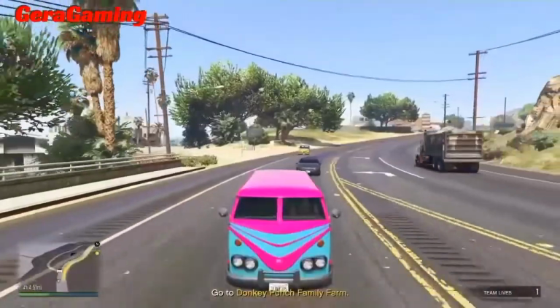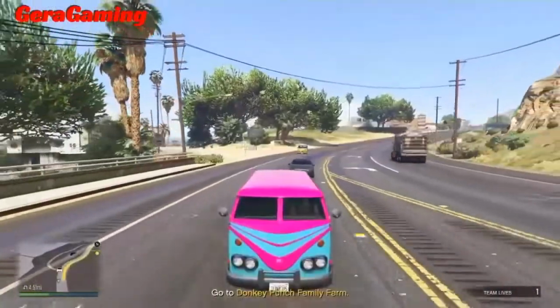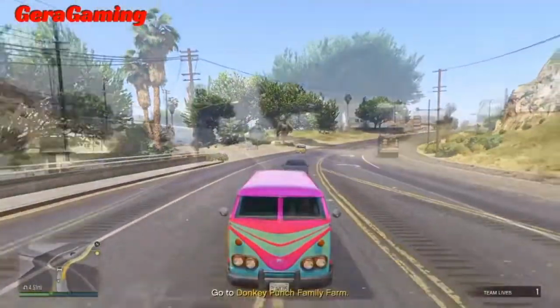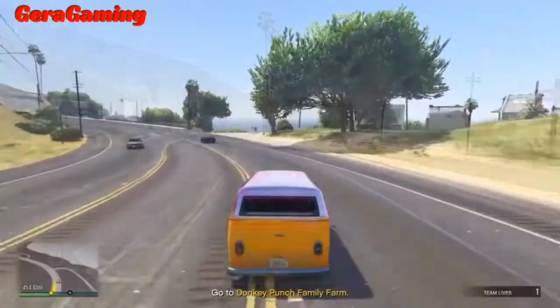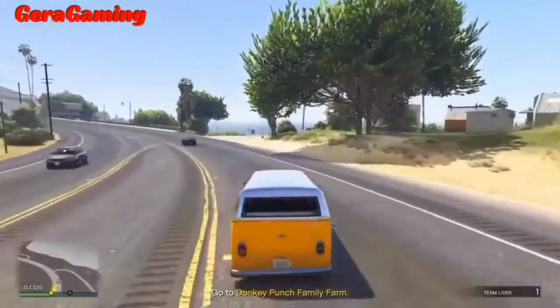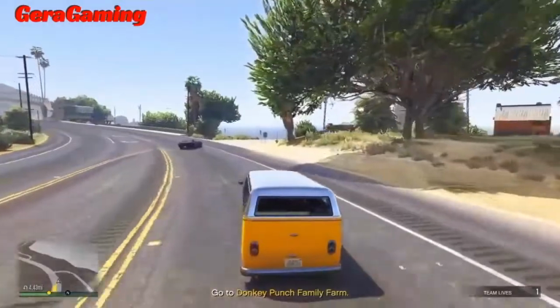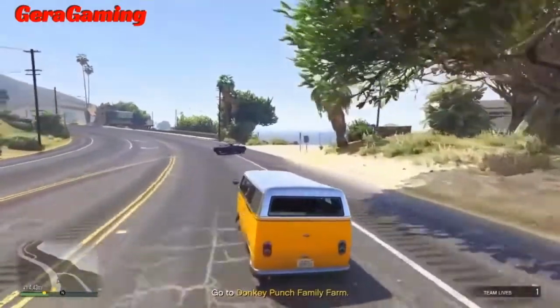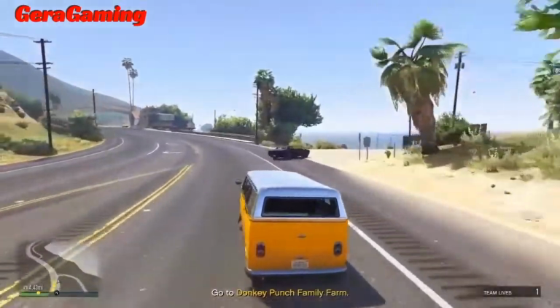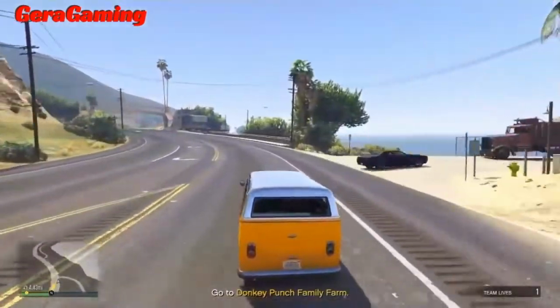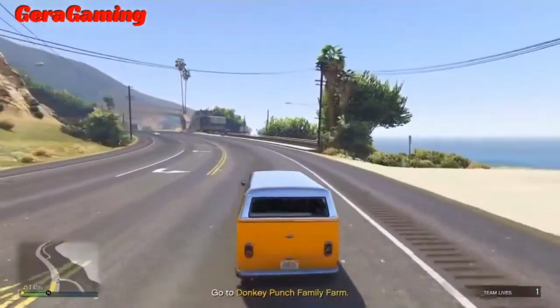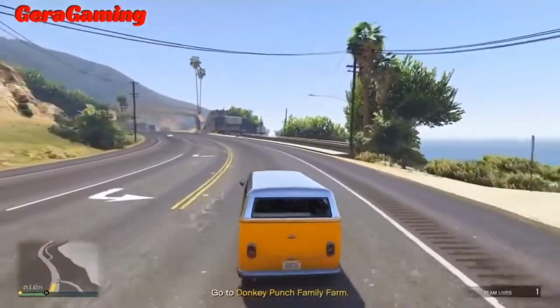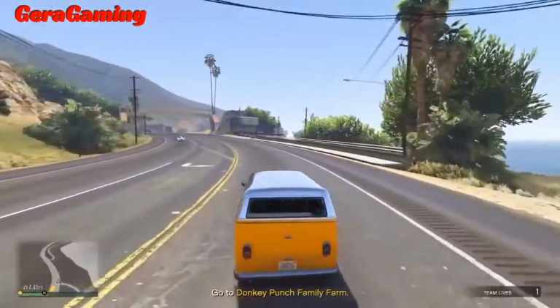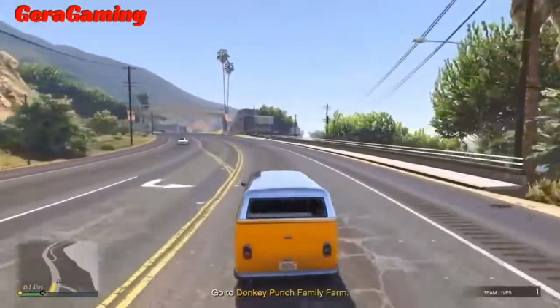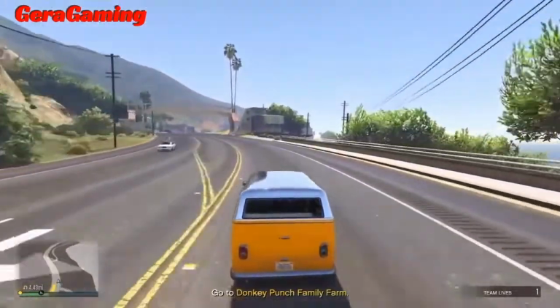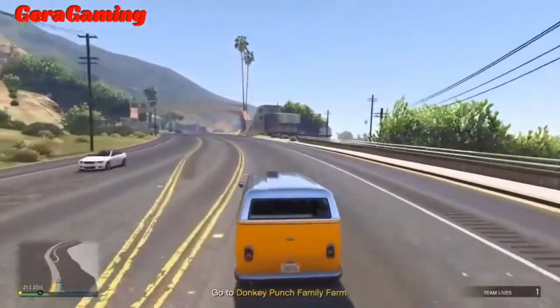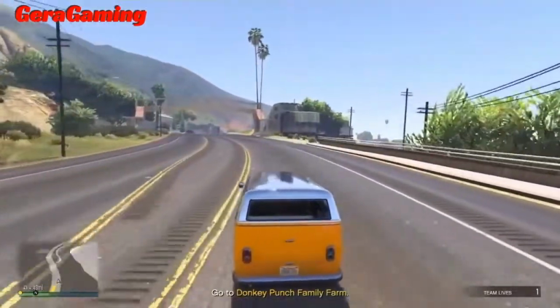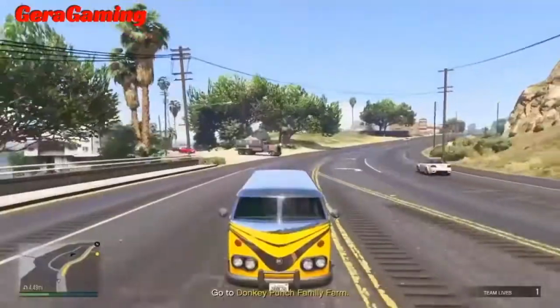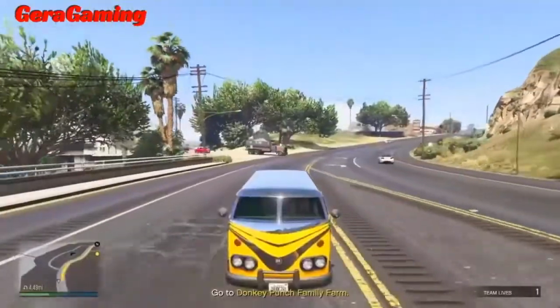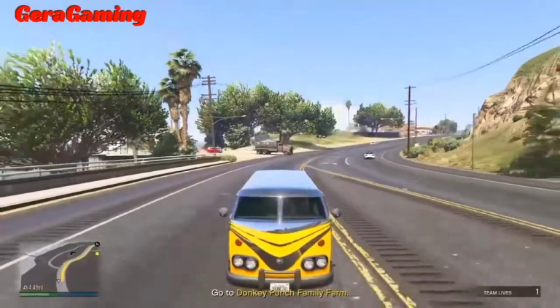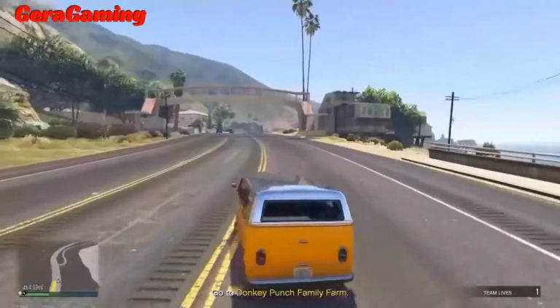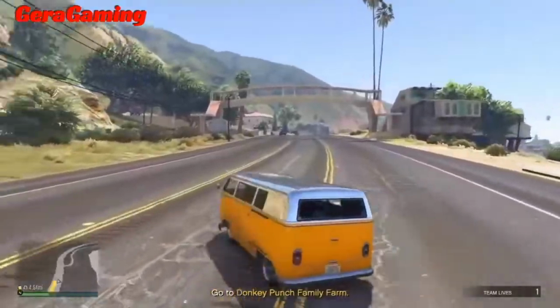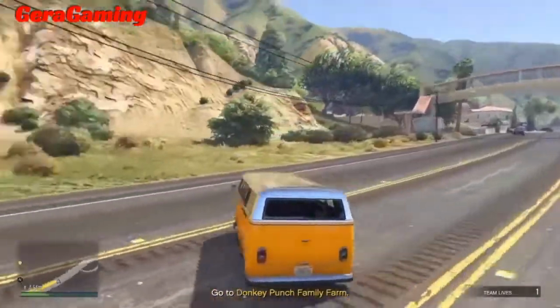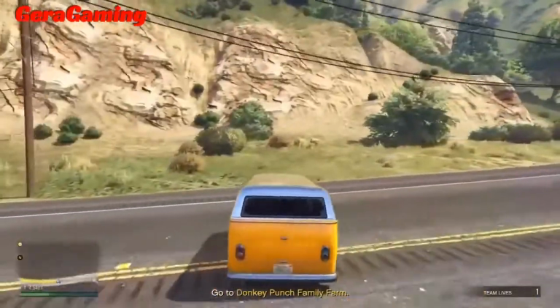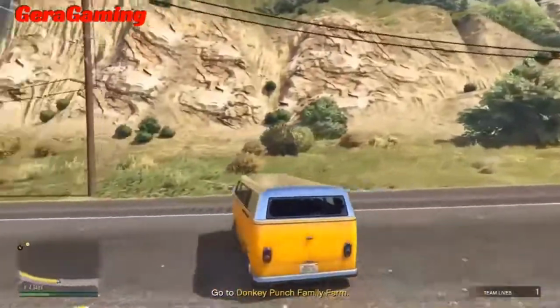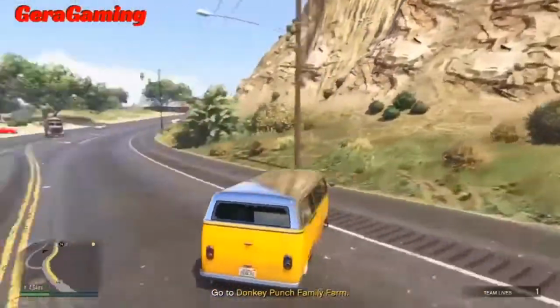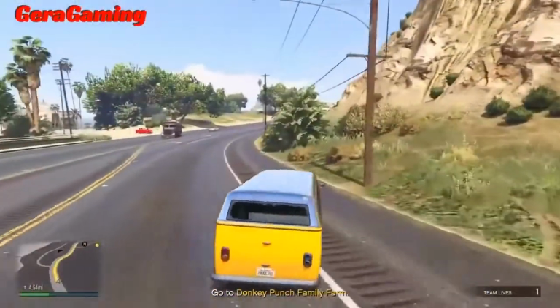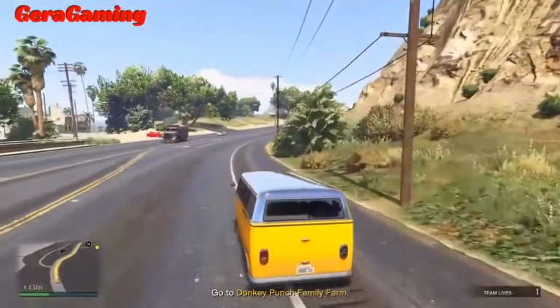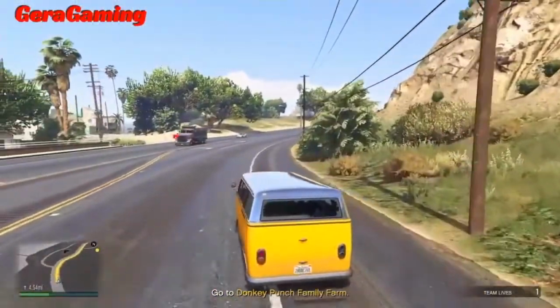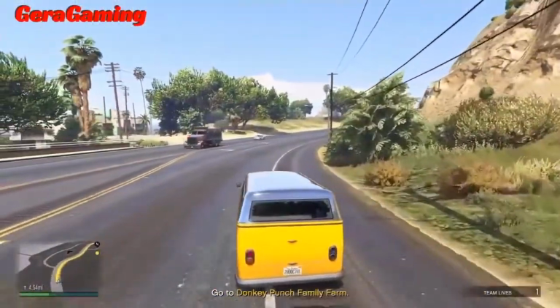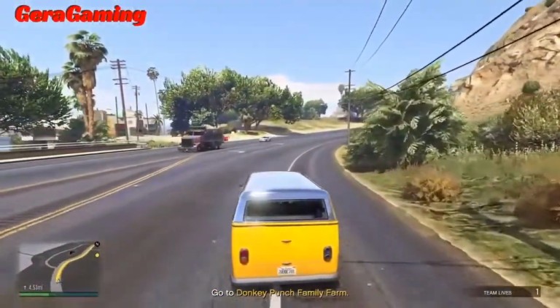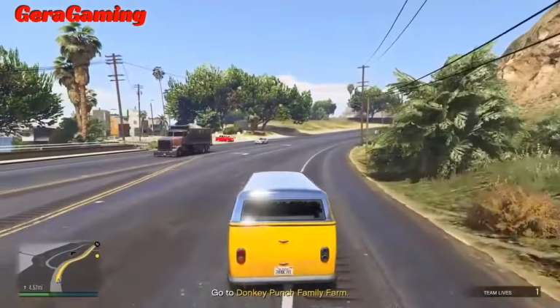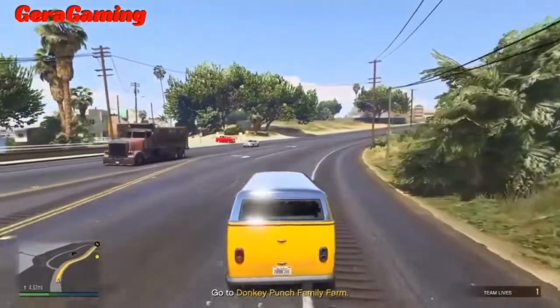All you basically have to do is make sure you have this van and drive back and forth, and eventually you should get a custom version. There are four variants as I said.